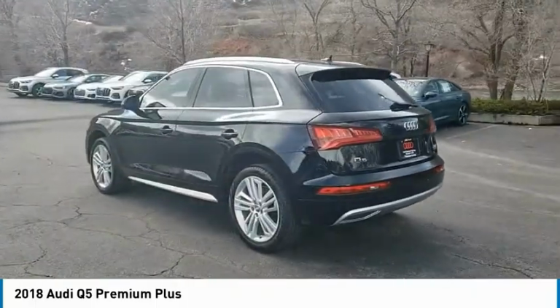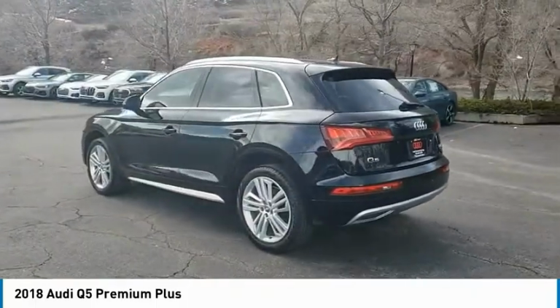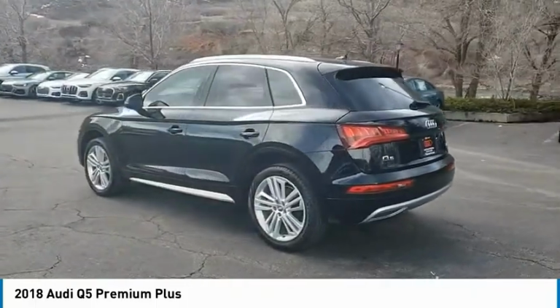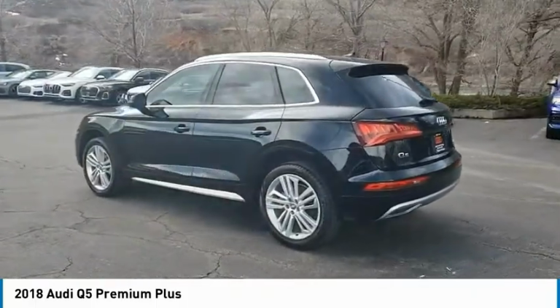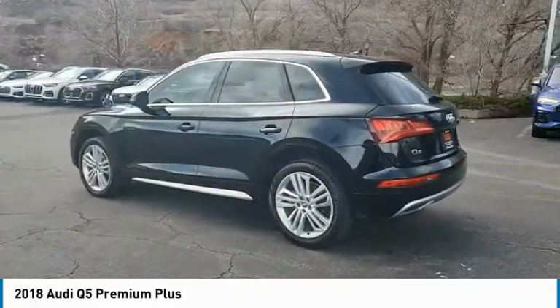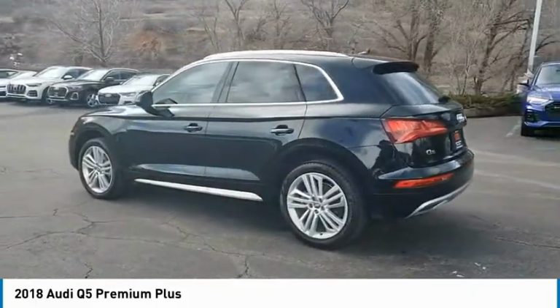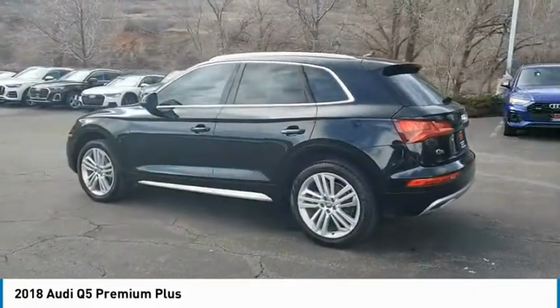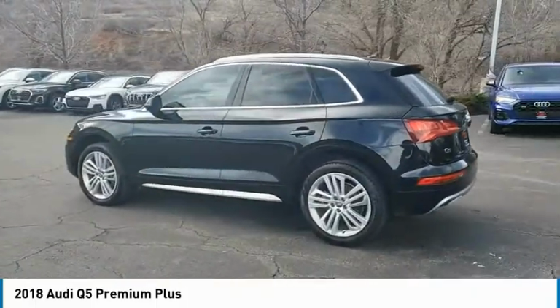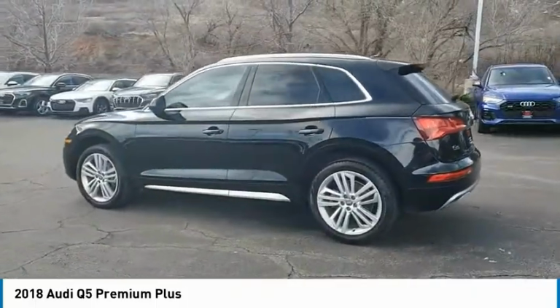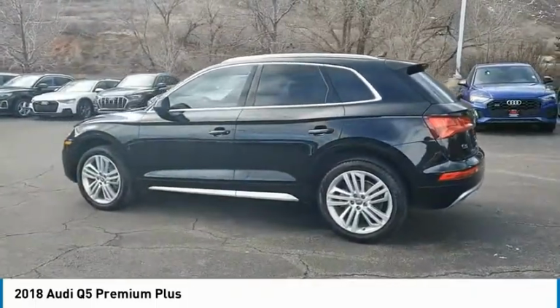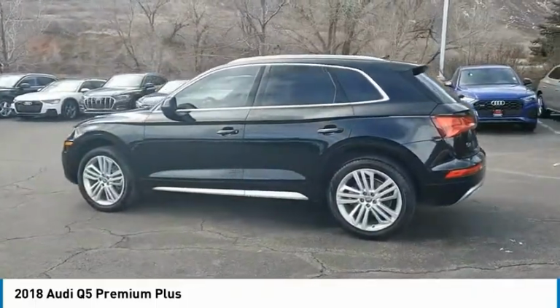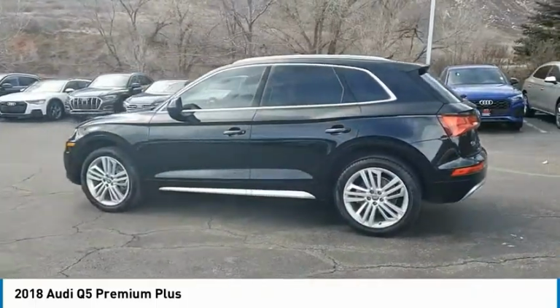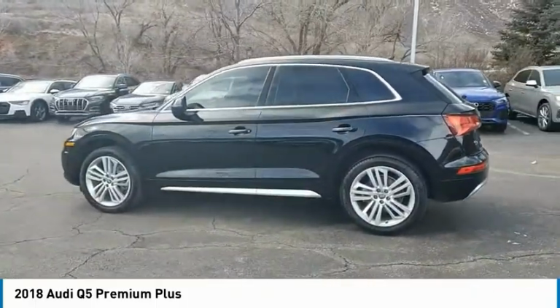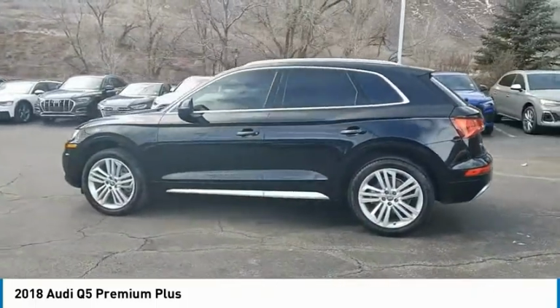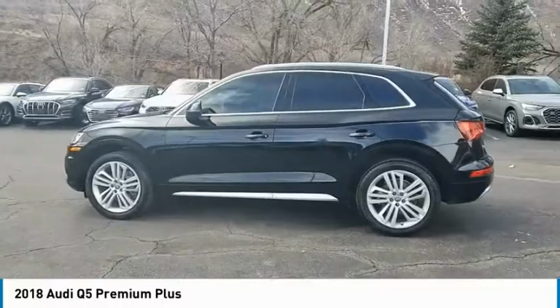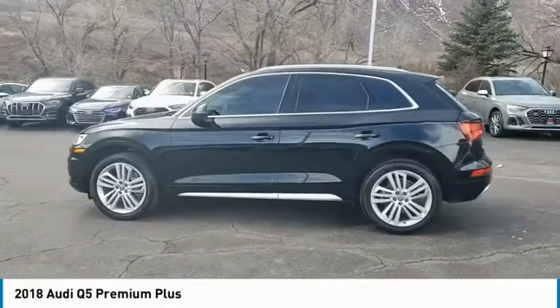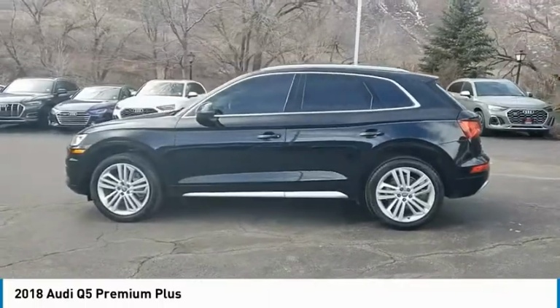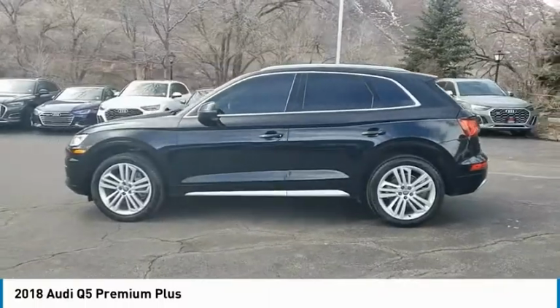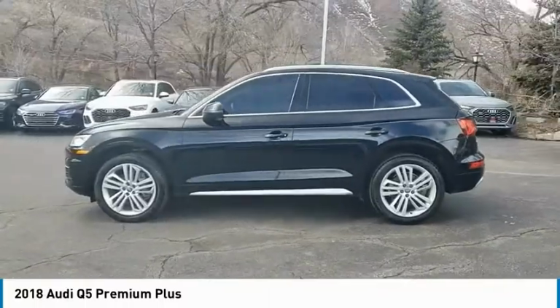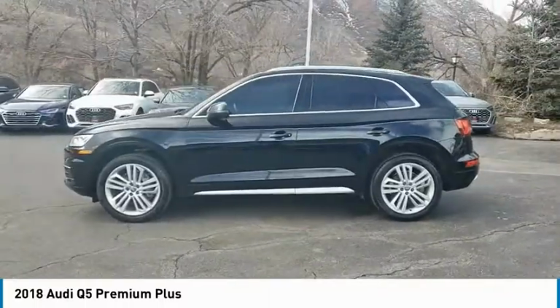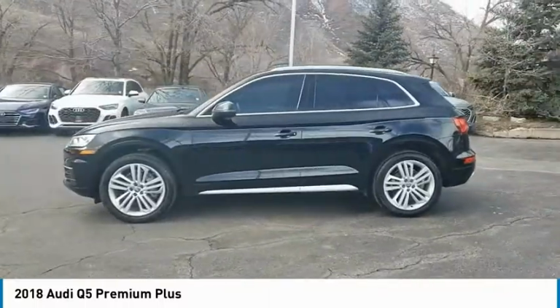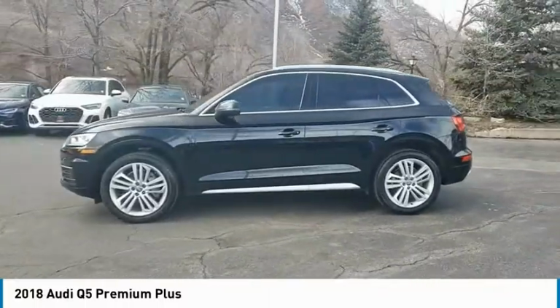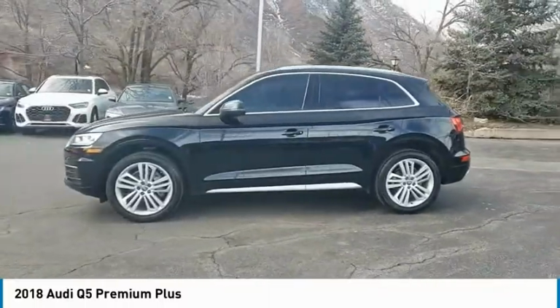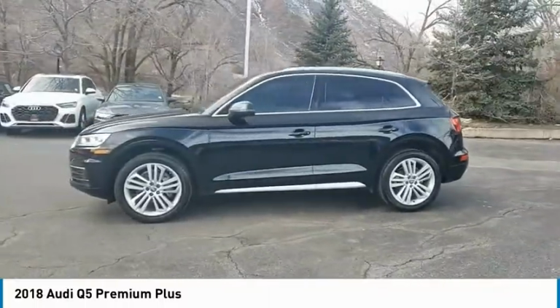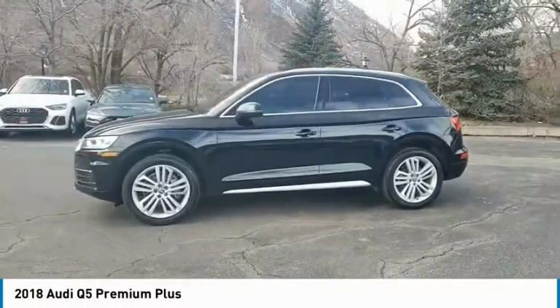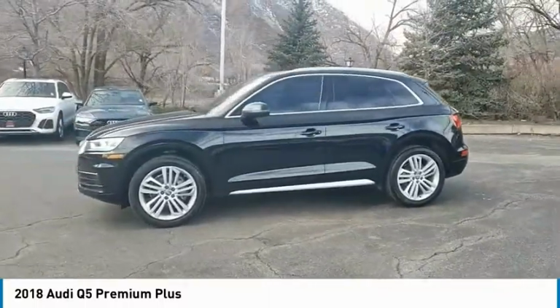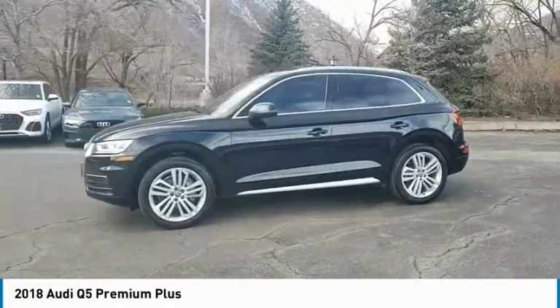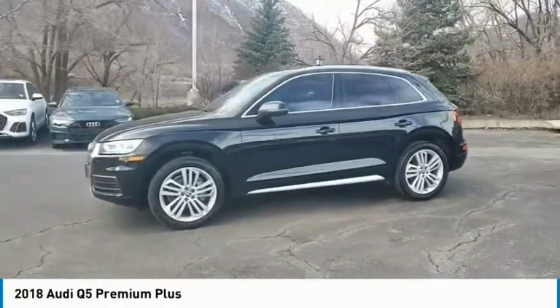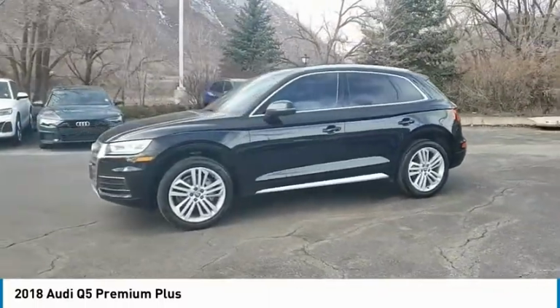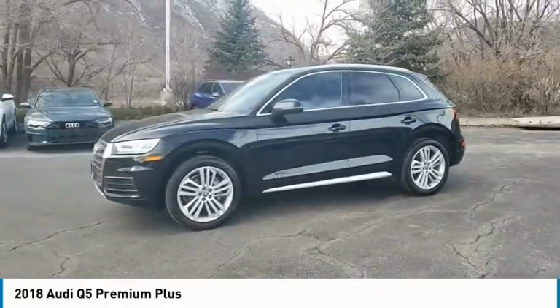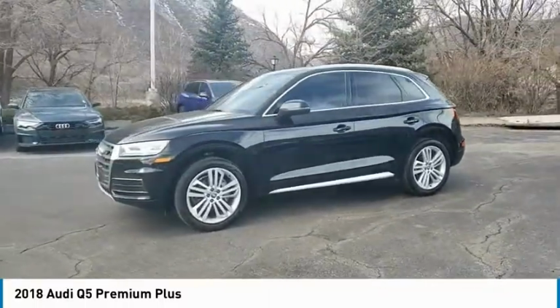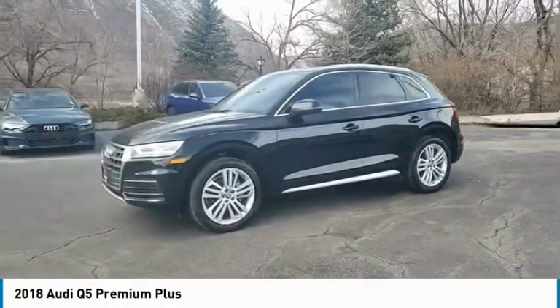Stability control. If affordable style and reliability are what you're looking for, this vehicle couldn't be more perfect. Drive it today.